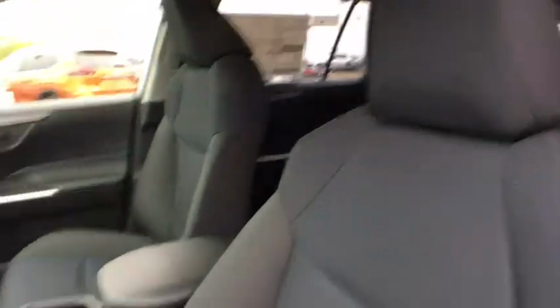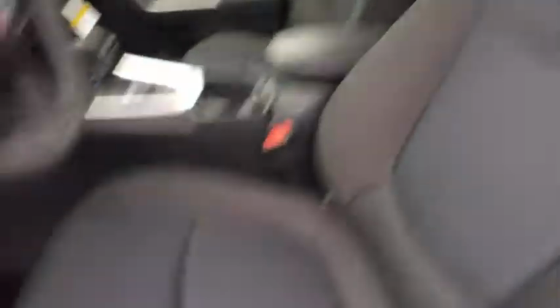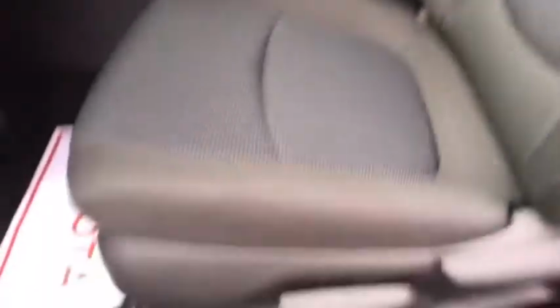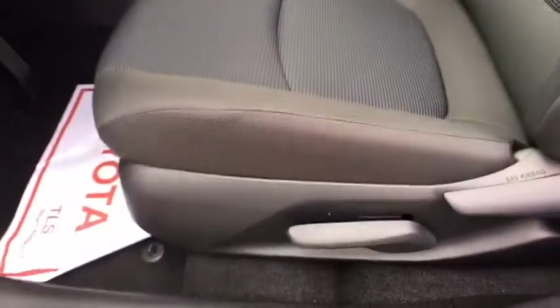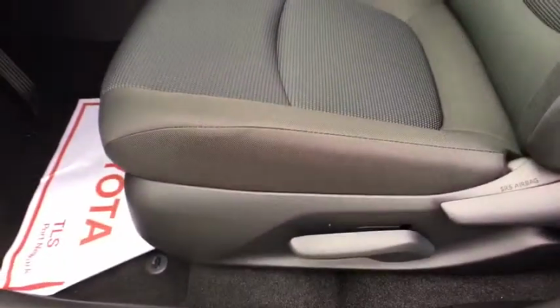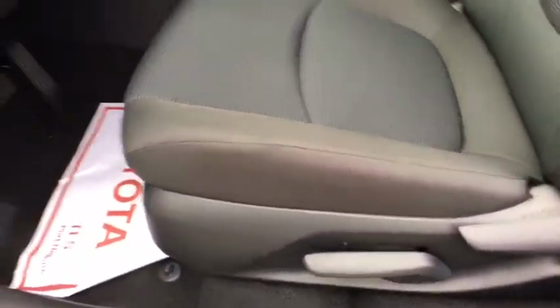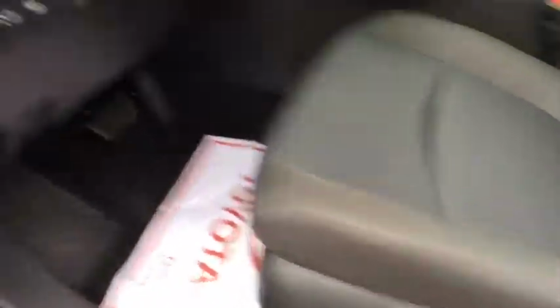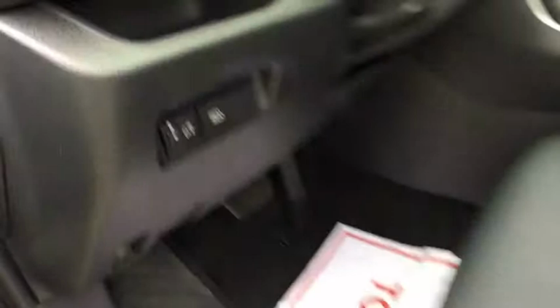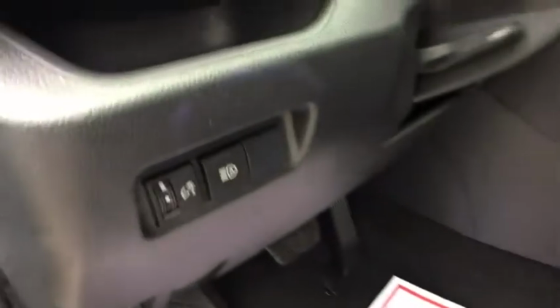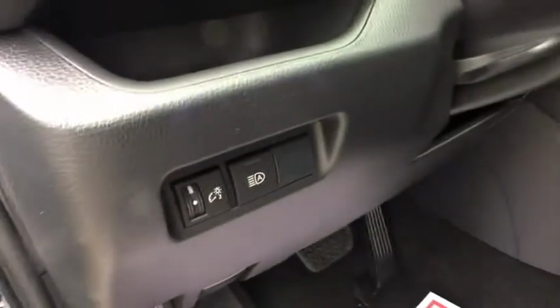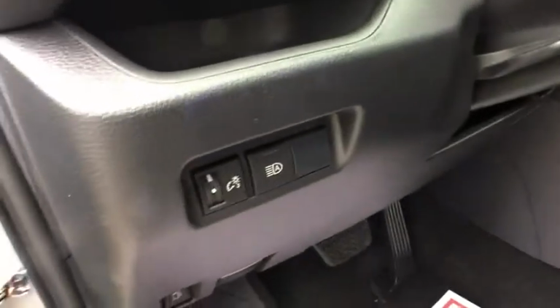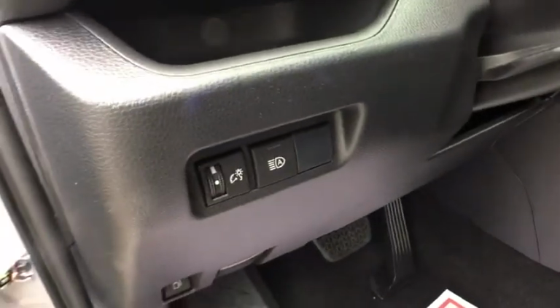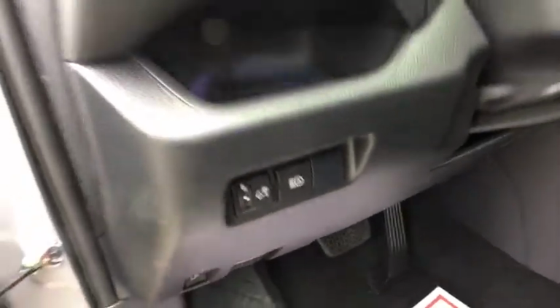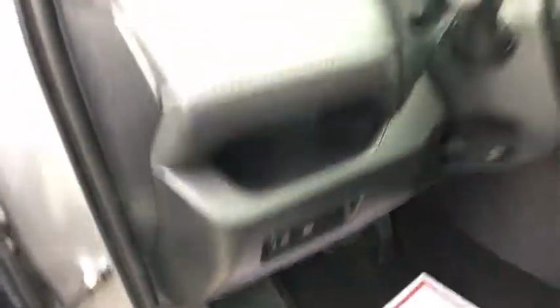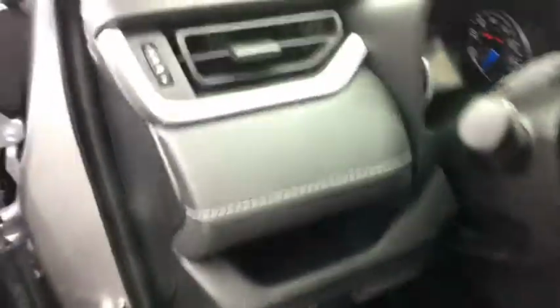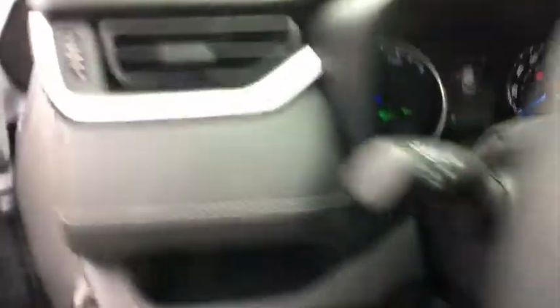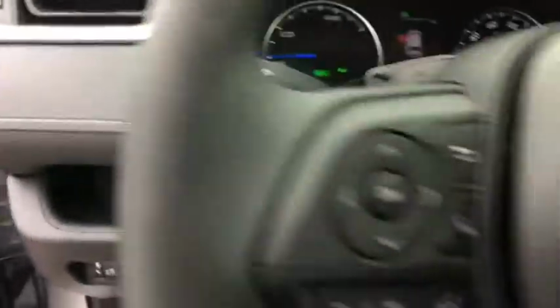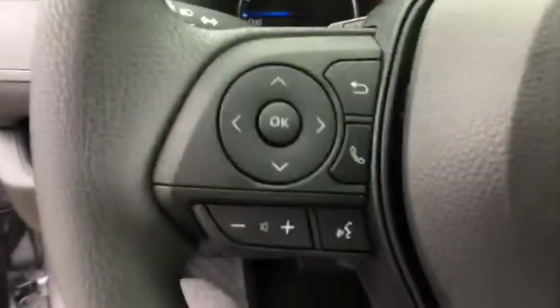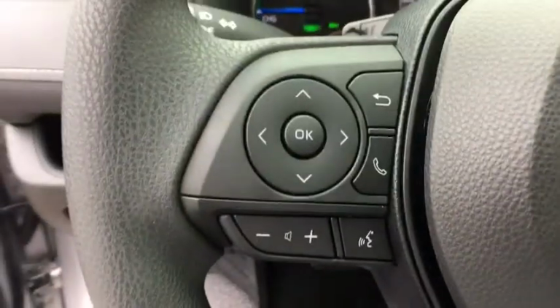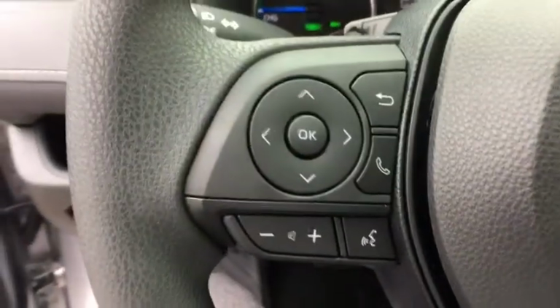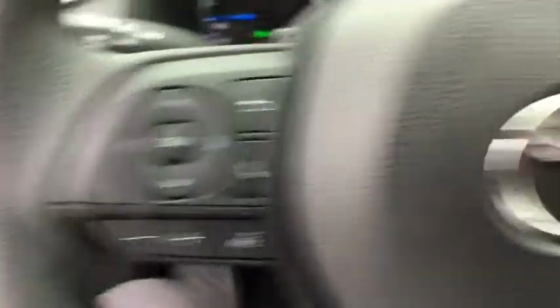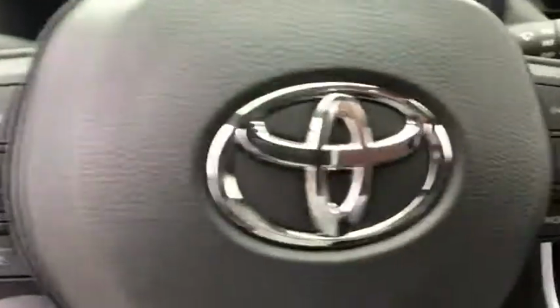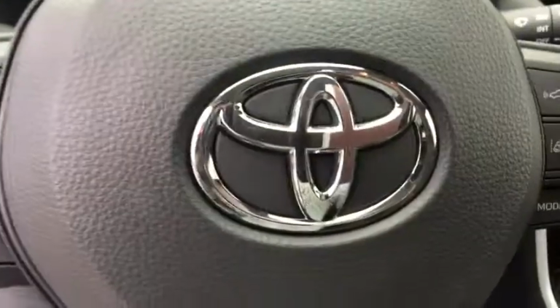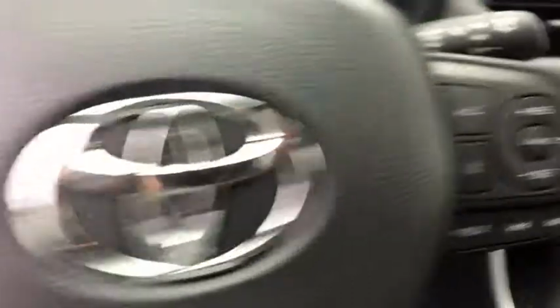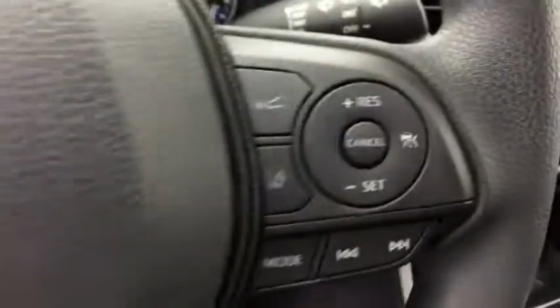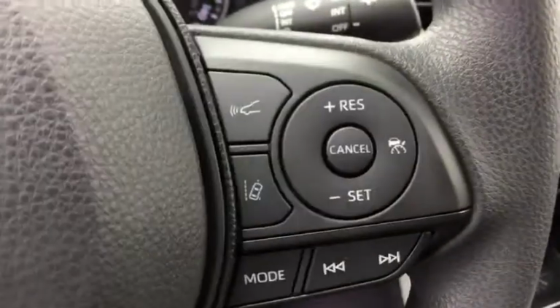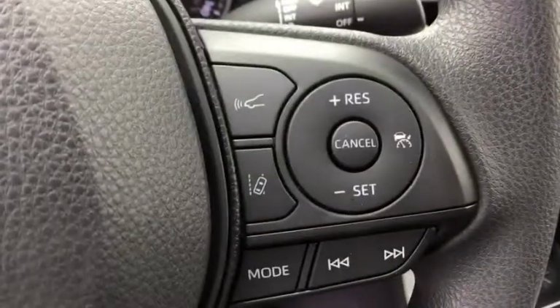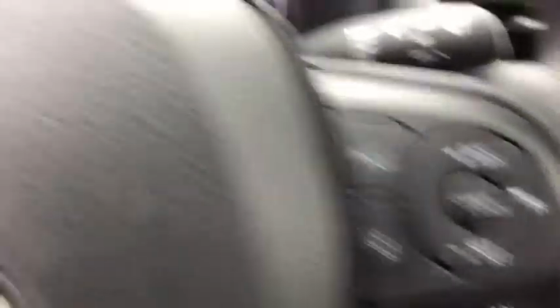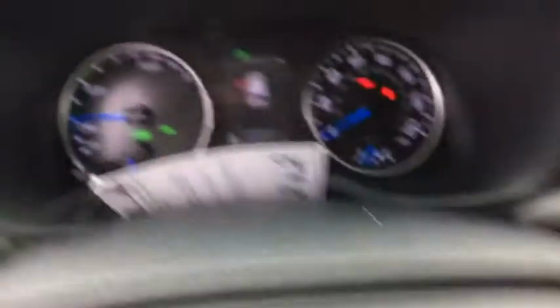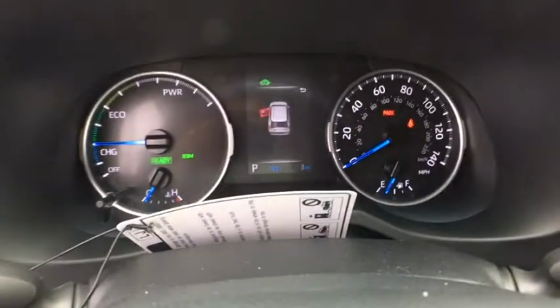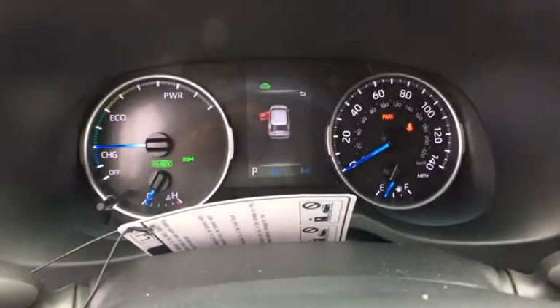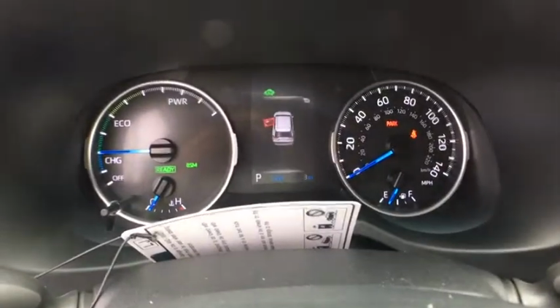Panic alarm, remote keyless entry, rear window wiper, front reading lamps, front bucket seats, tilt steering wheel, driver vanity mirror, passenger vanity mirror, speed control.